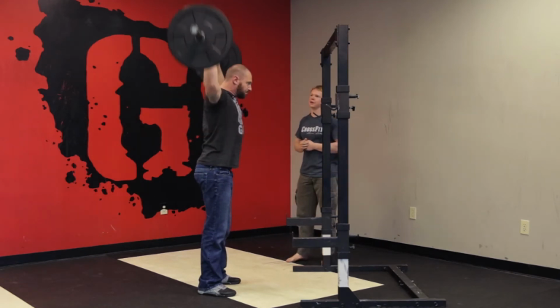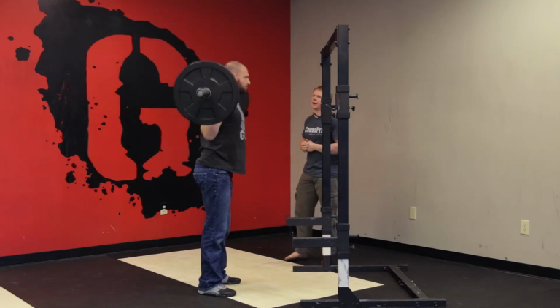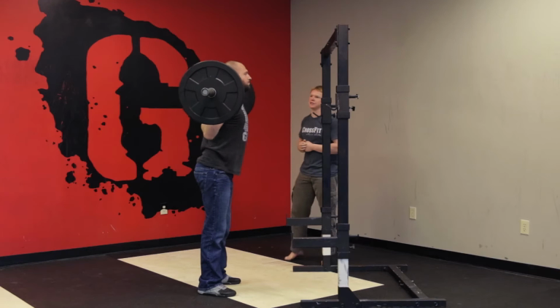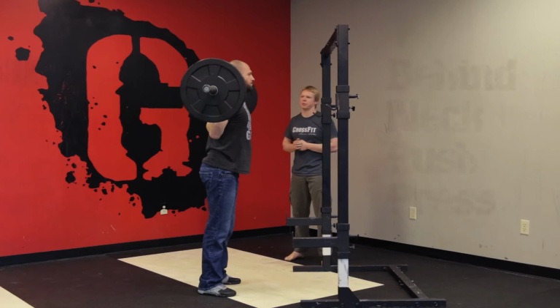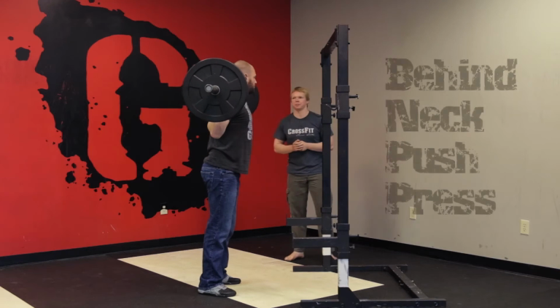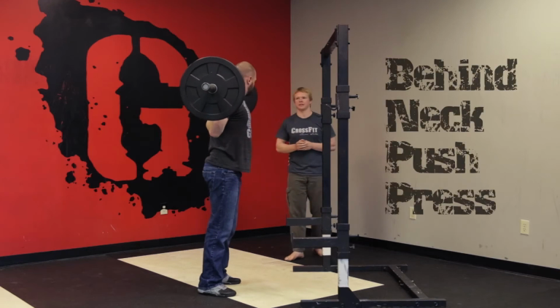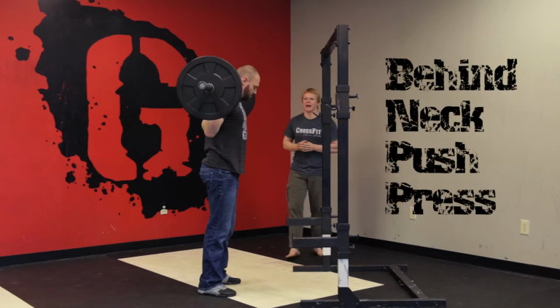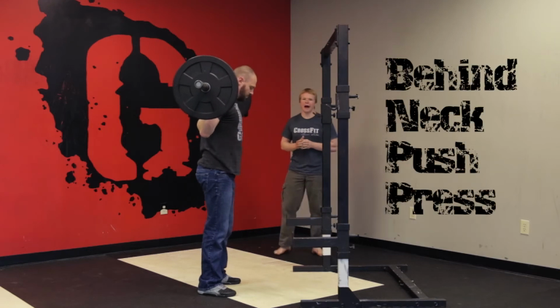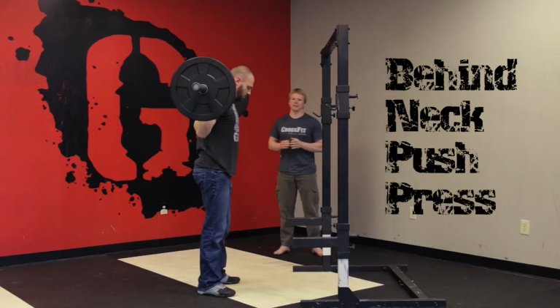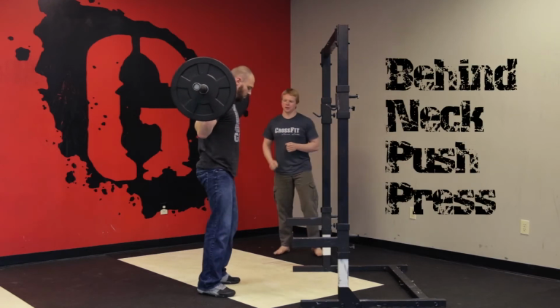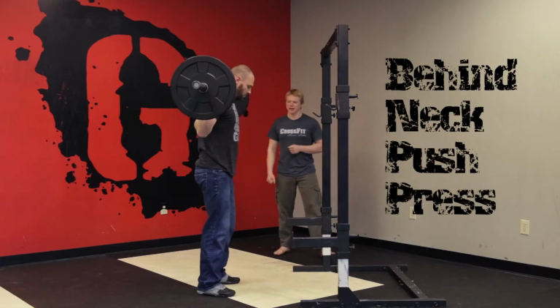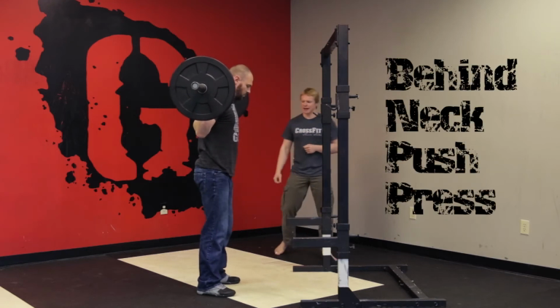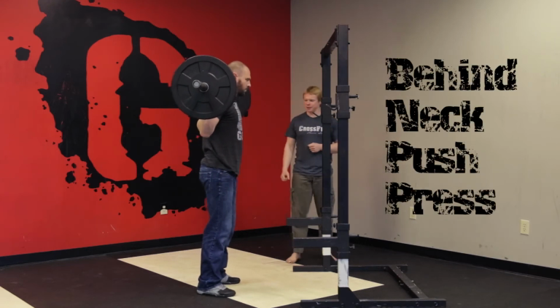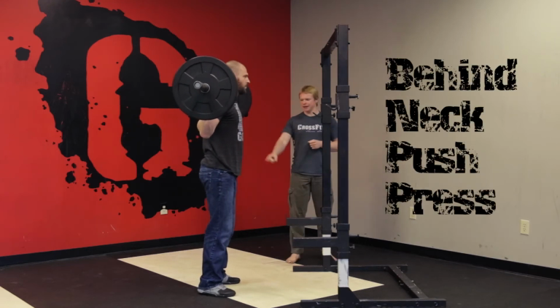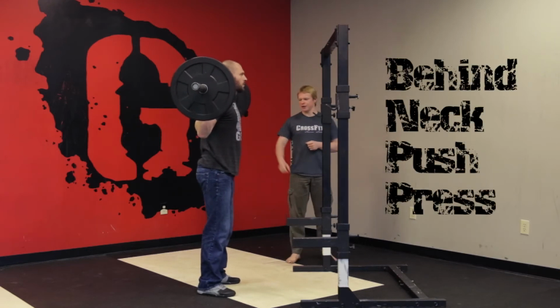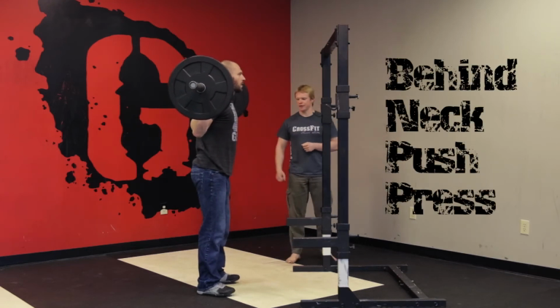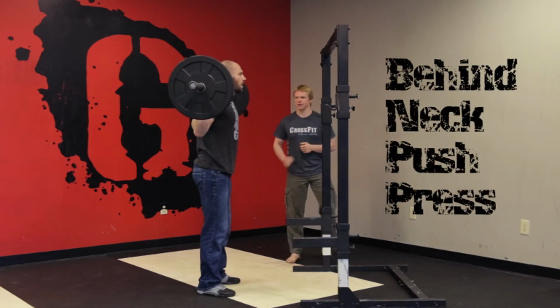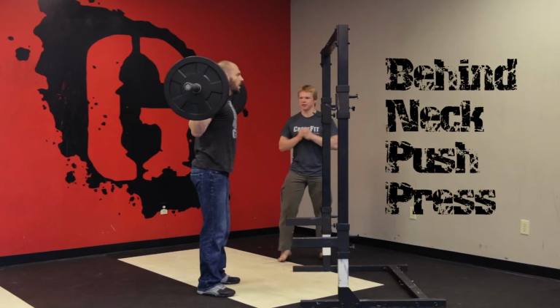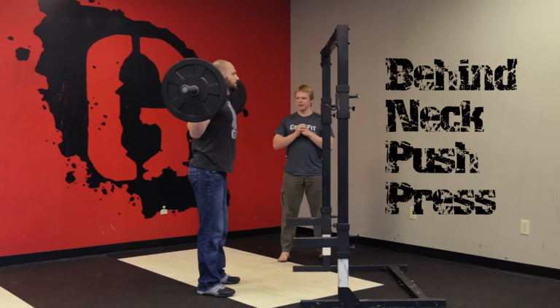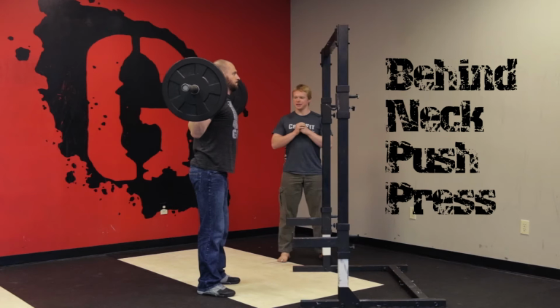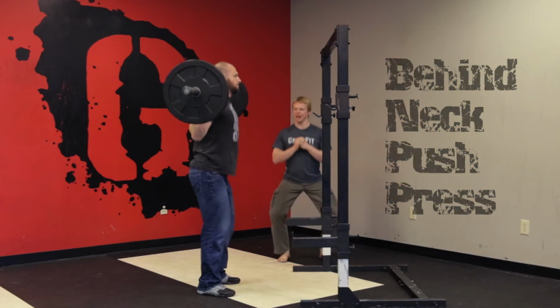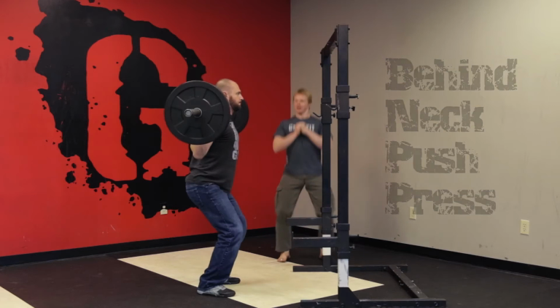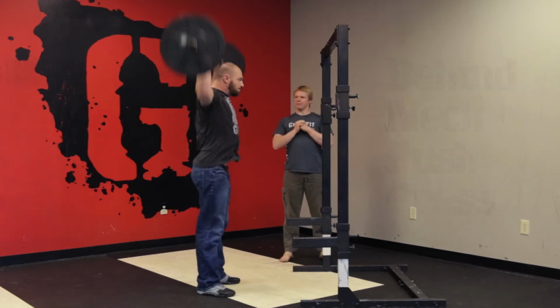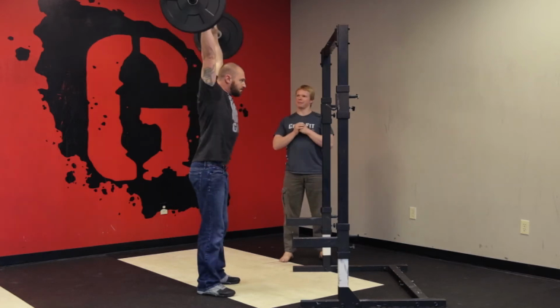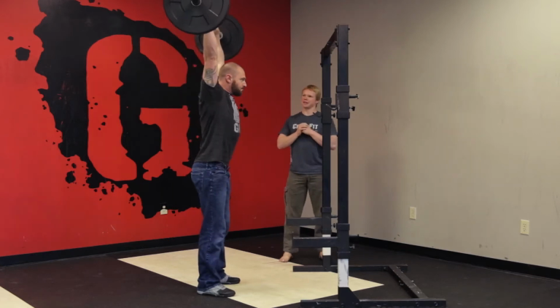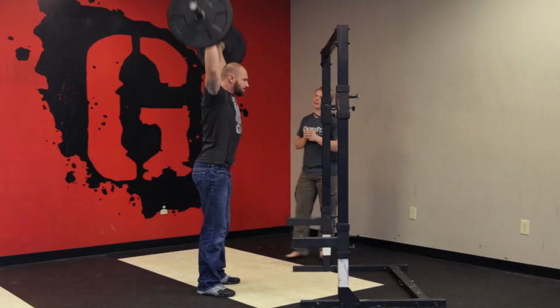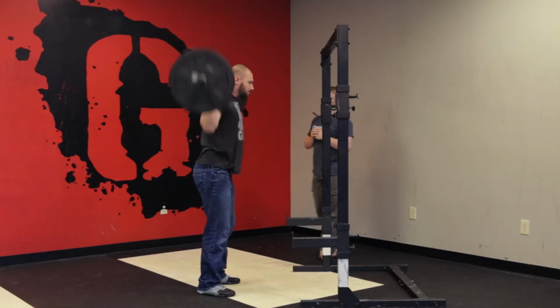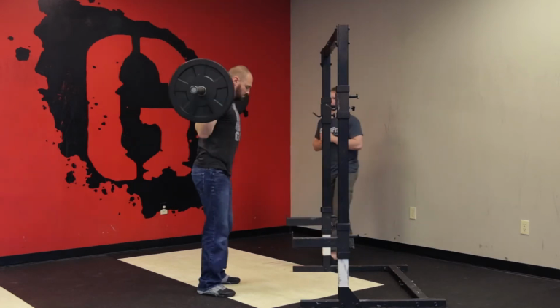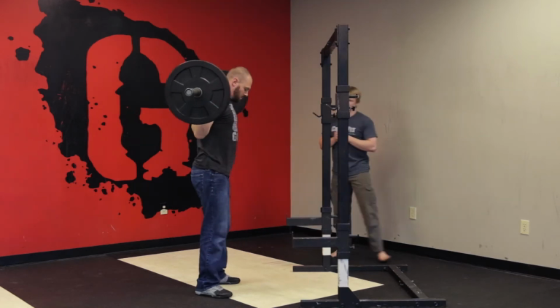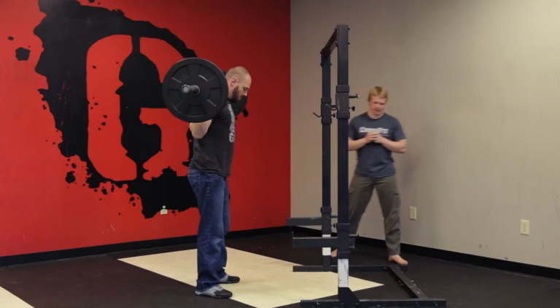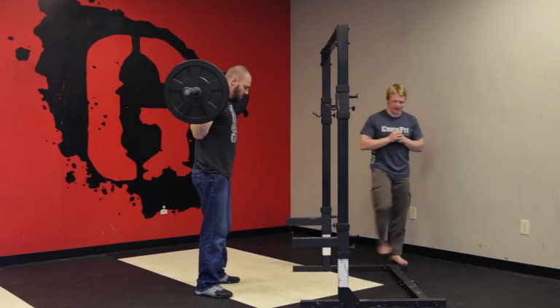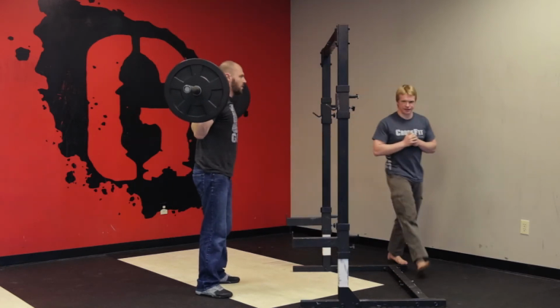Very good. Now we'll see some push press. All he's going to do is add a little bit of leg drive — he's going to bend those knees out and pop his hips. Otherwise it's identical.